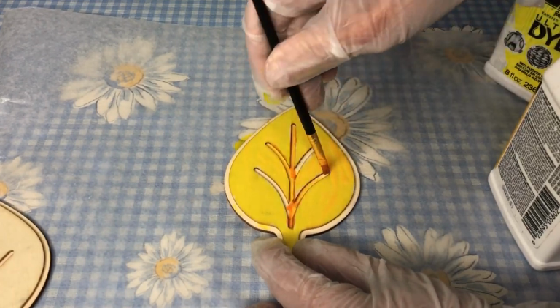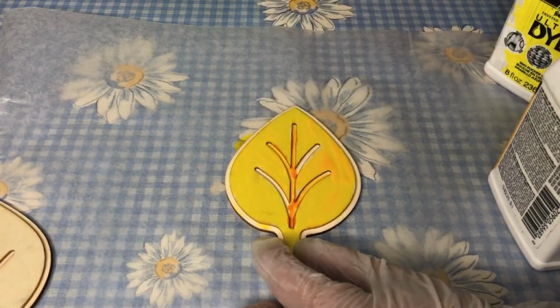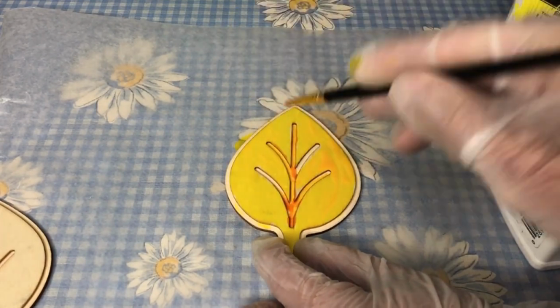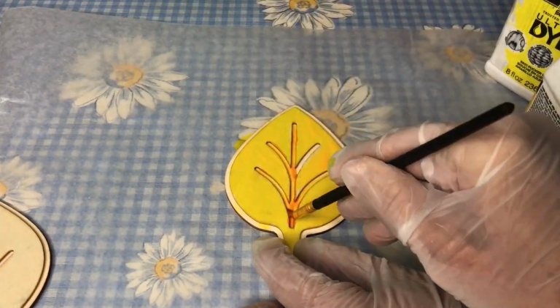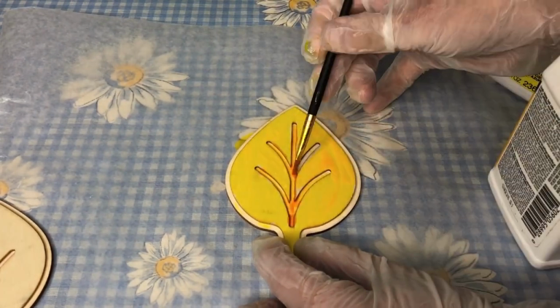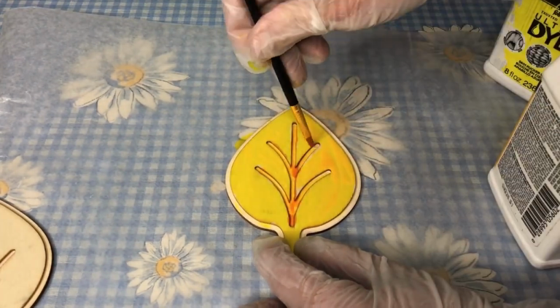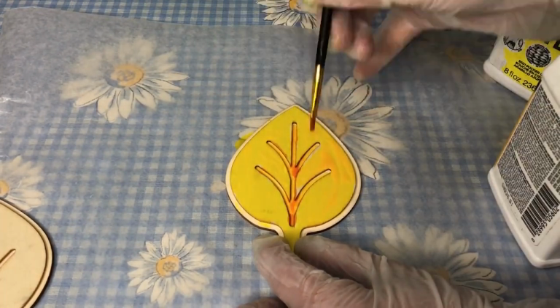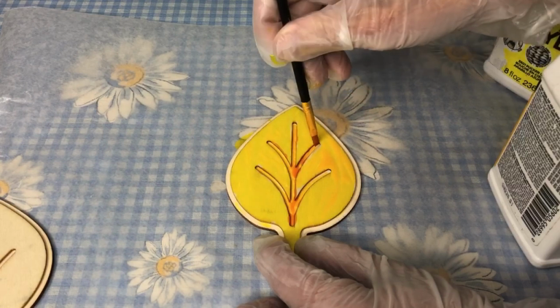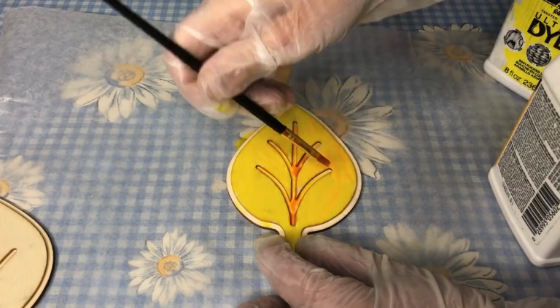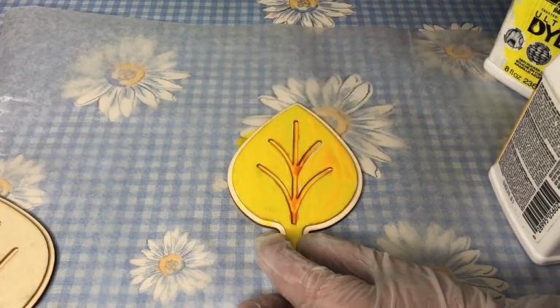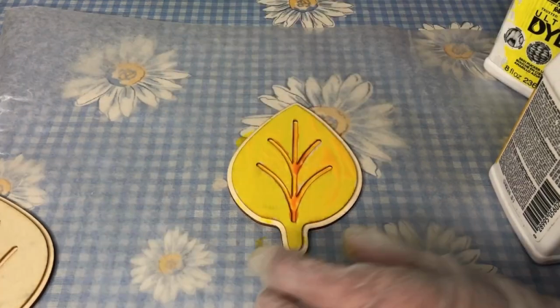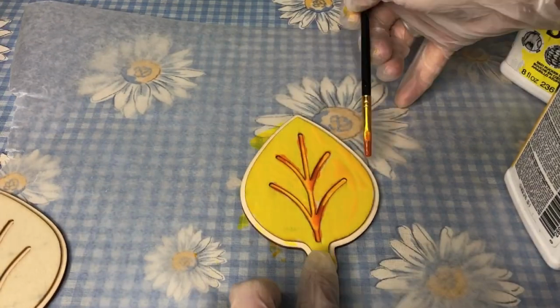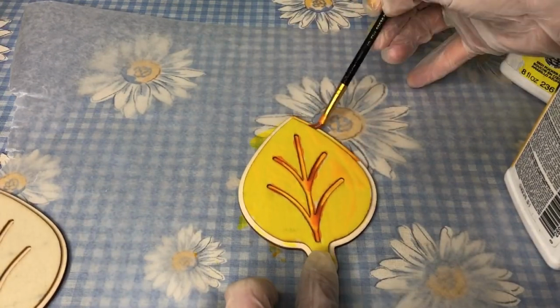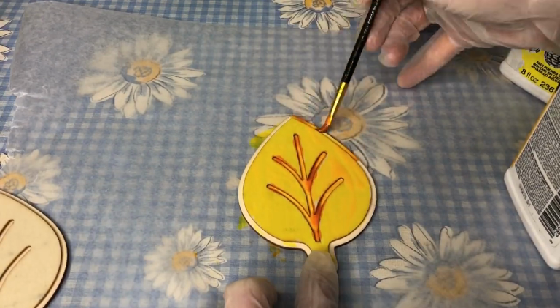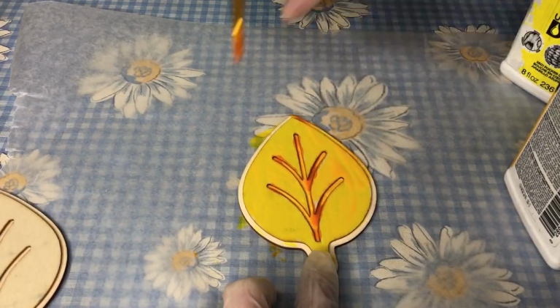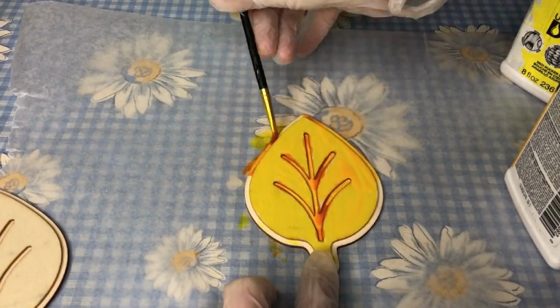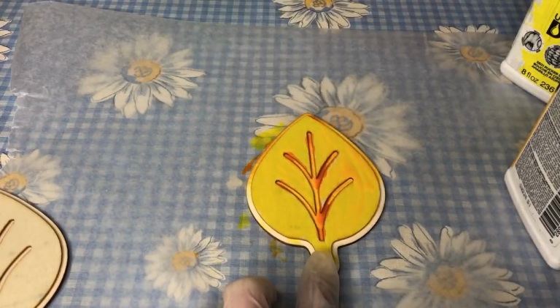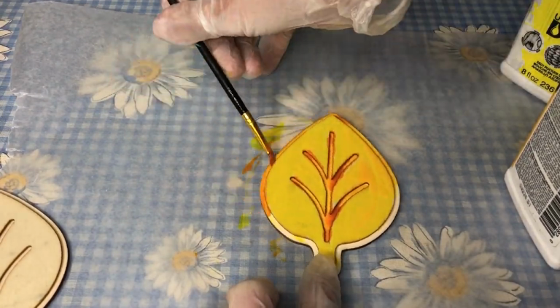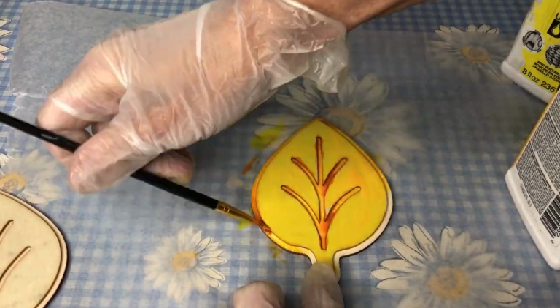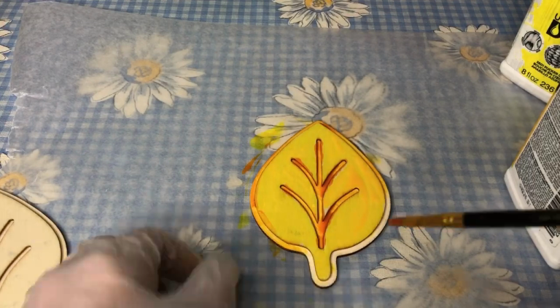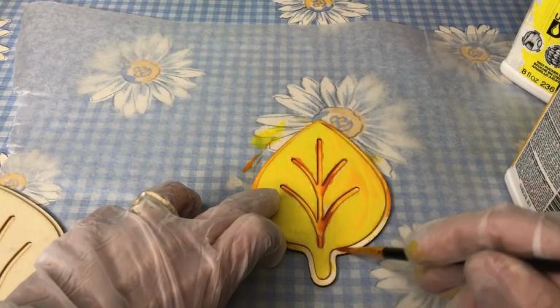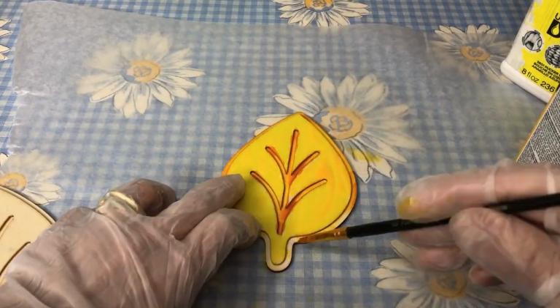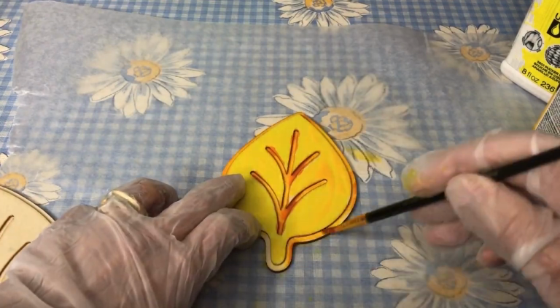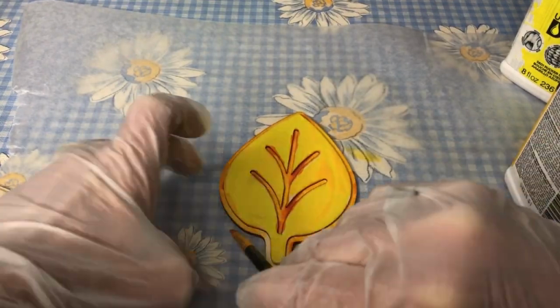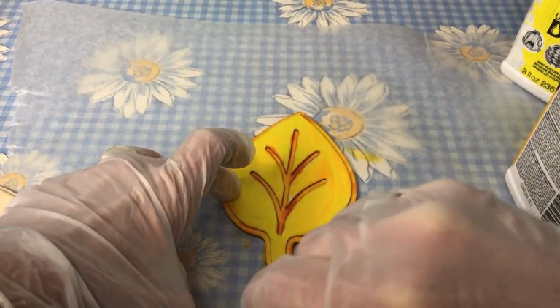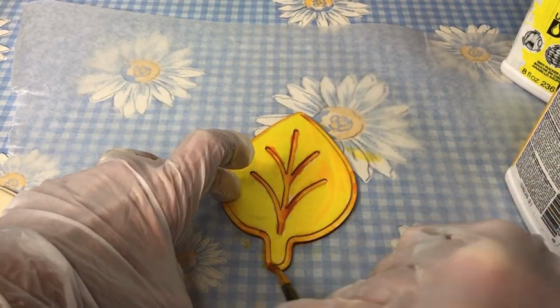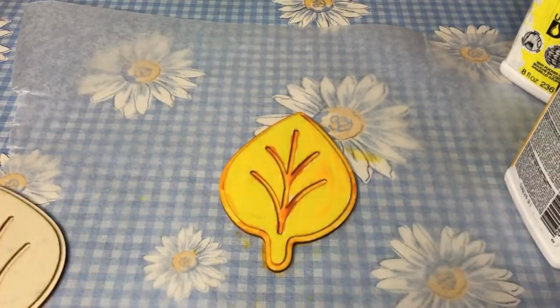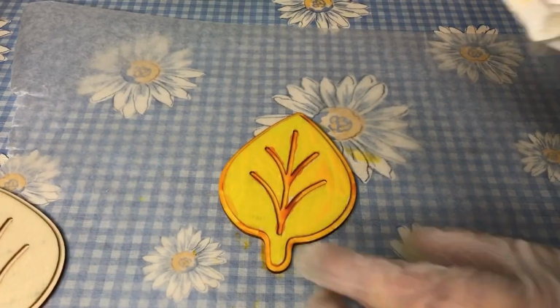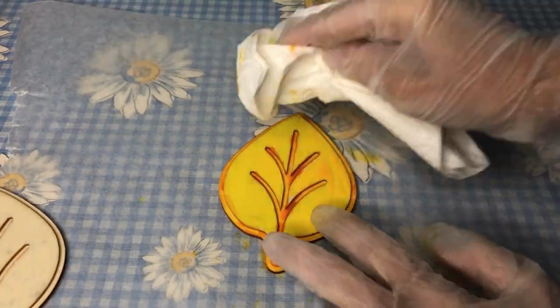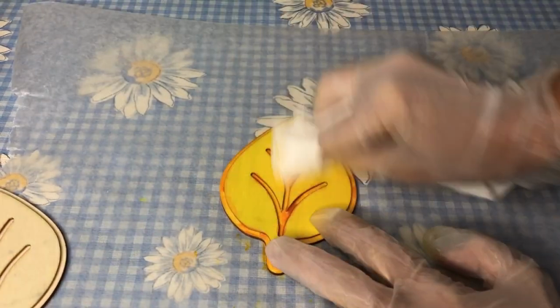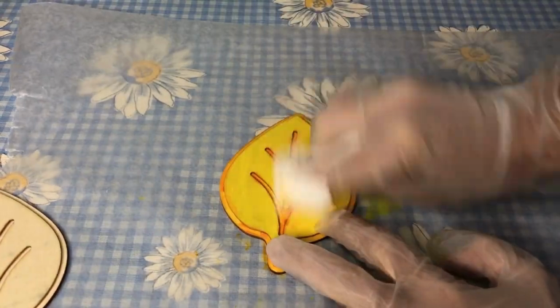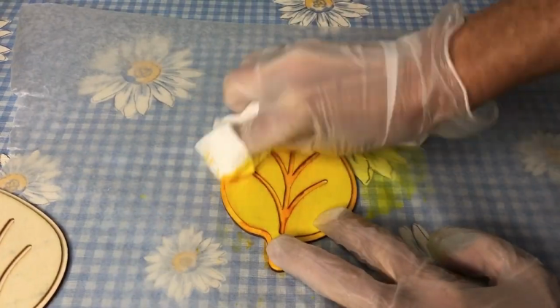Let the dyes soak into the wood as long as you want. When you're ready, wipe off the excess.